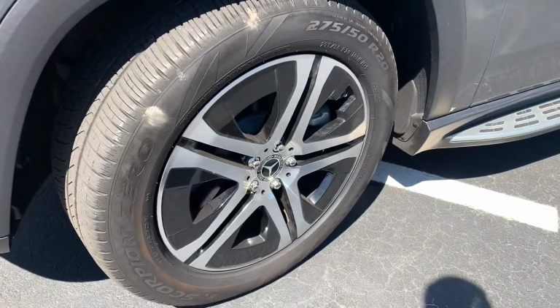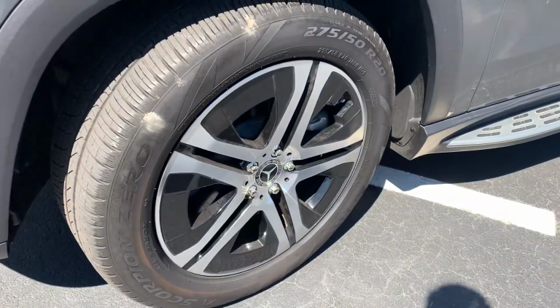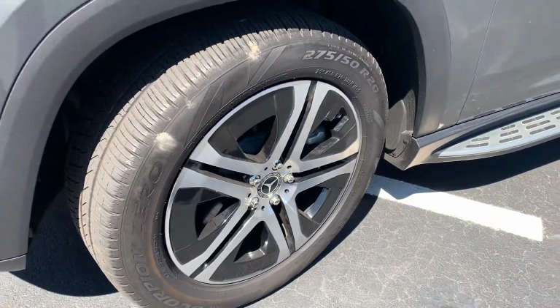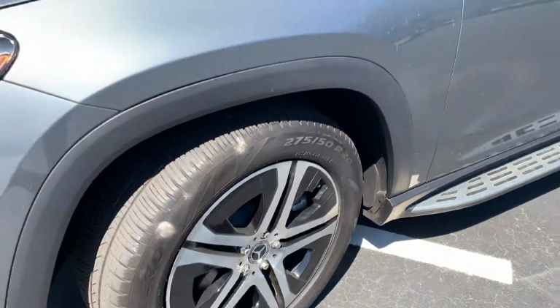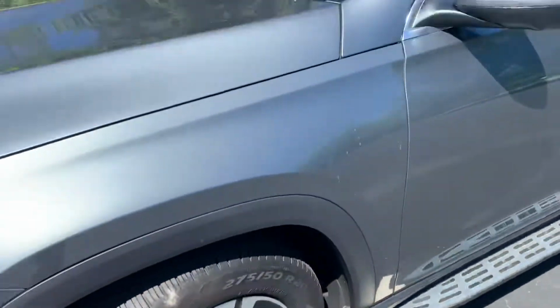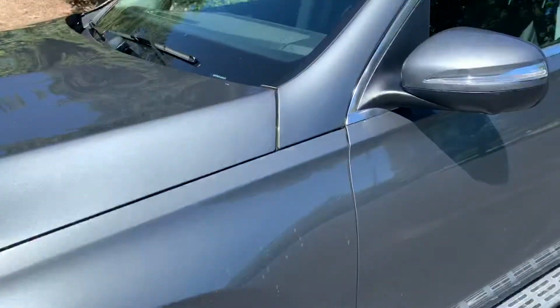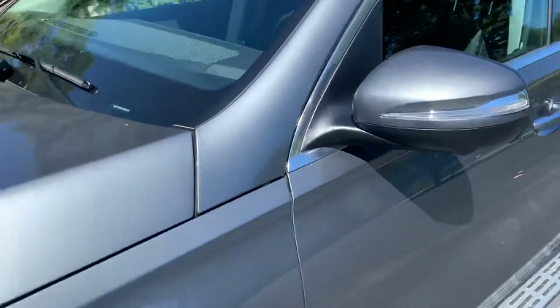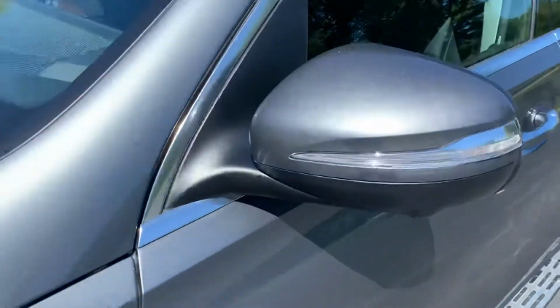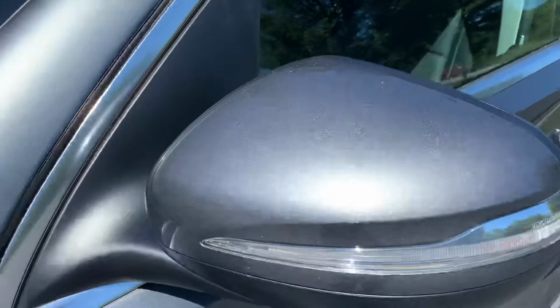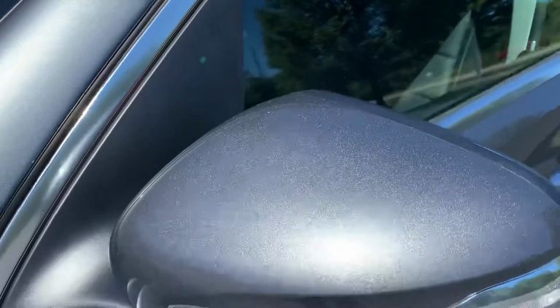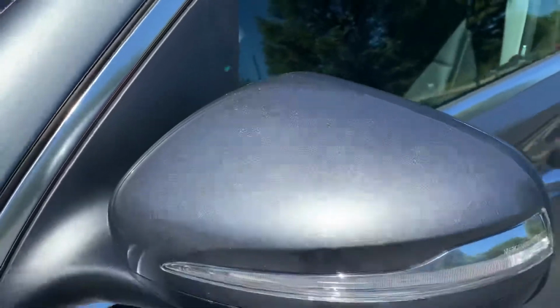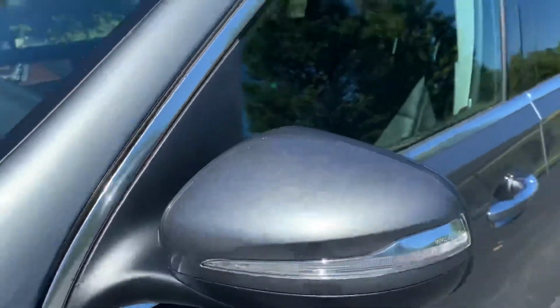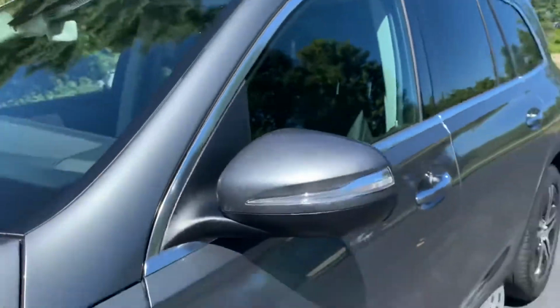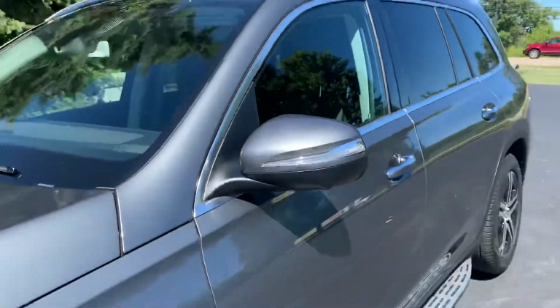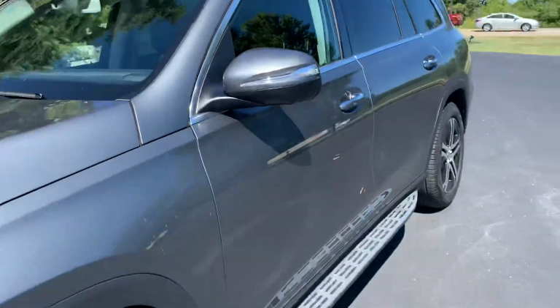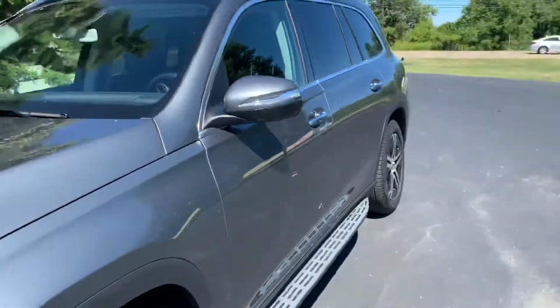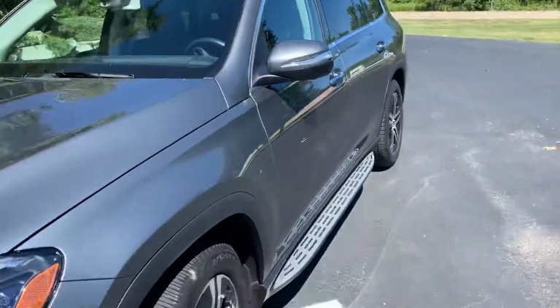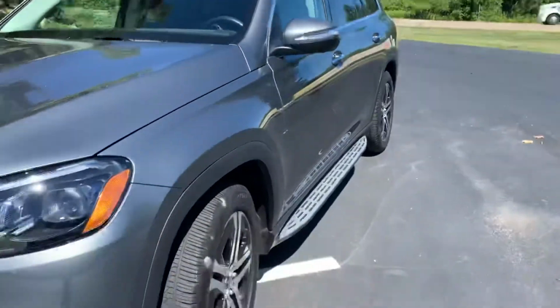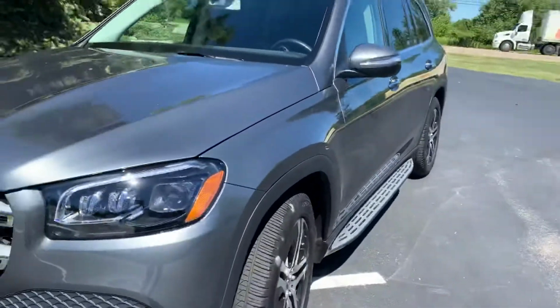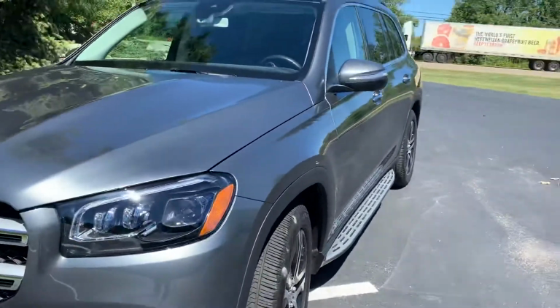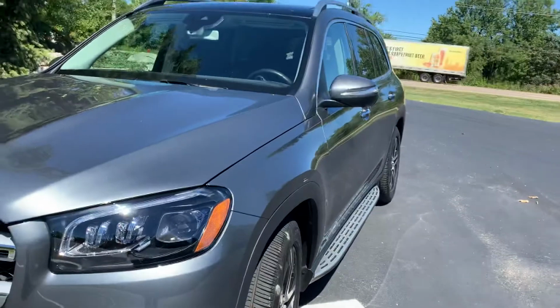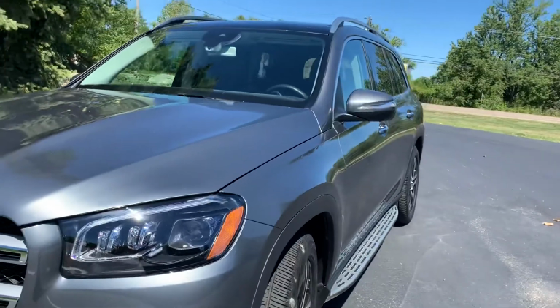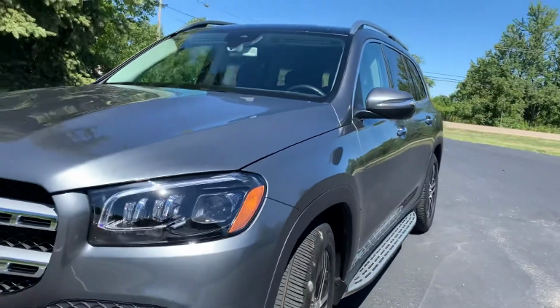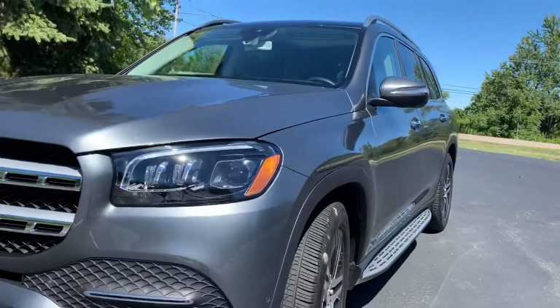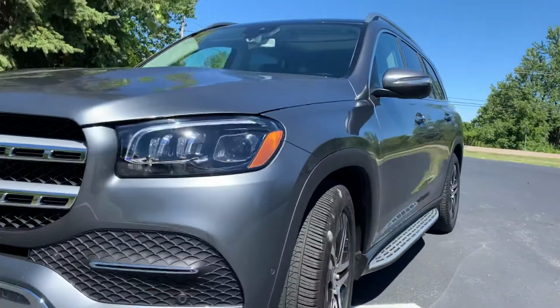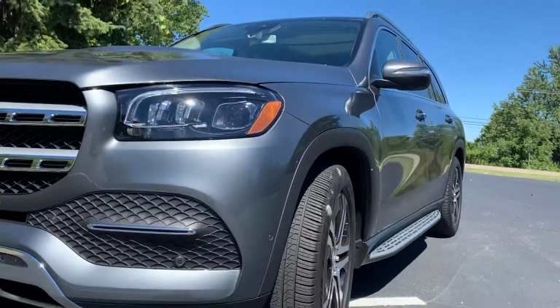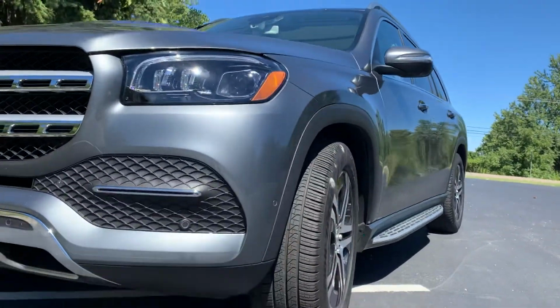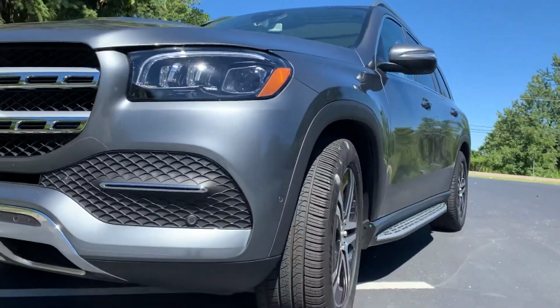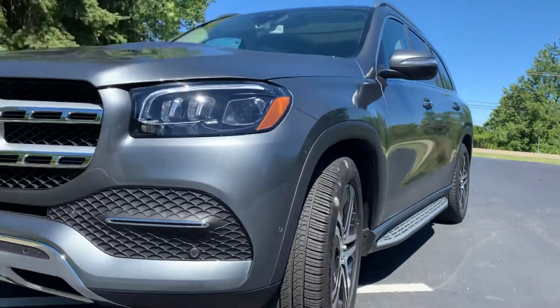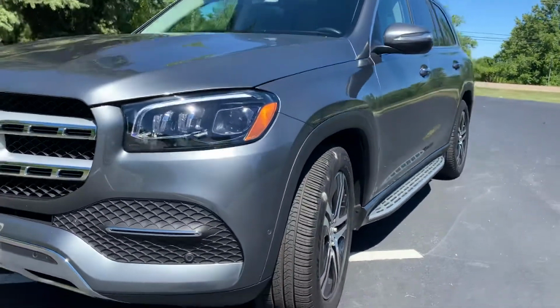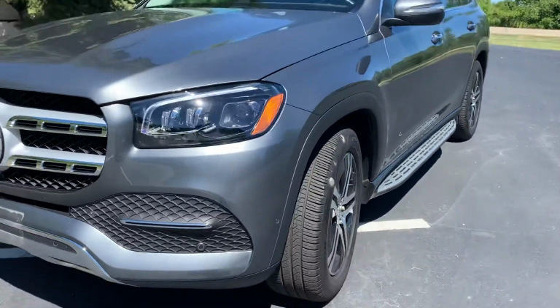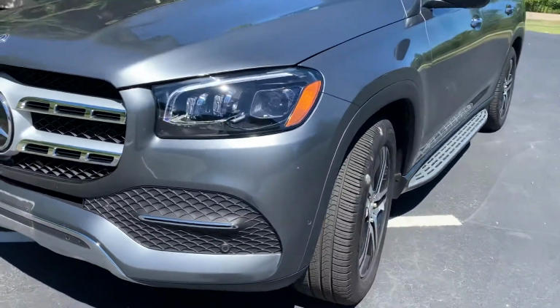Front driver's side rim — no curb marks. Mirror, no scuffs. Got a couple of water spots from the car wash, which looks pretty good. Down the side, no dings, no dents.